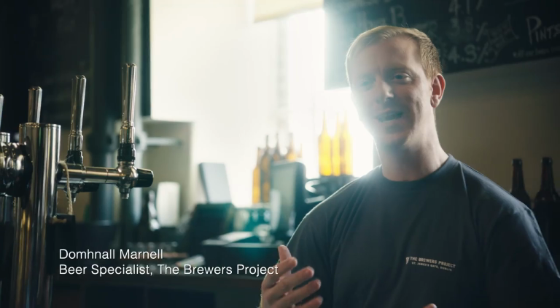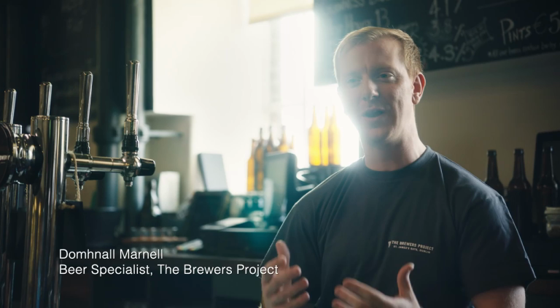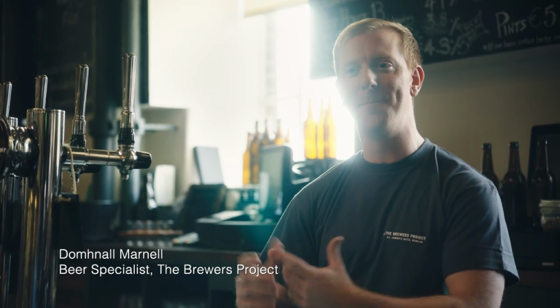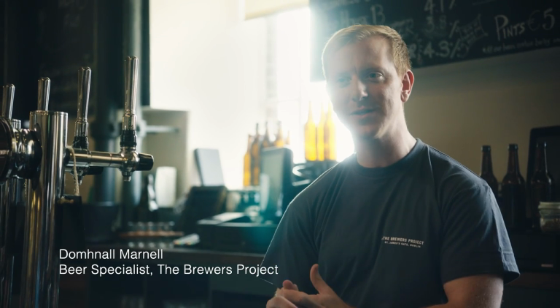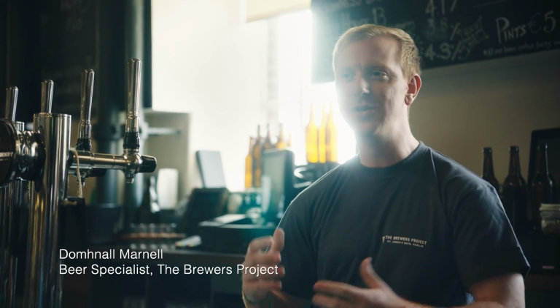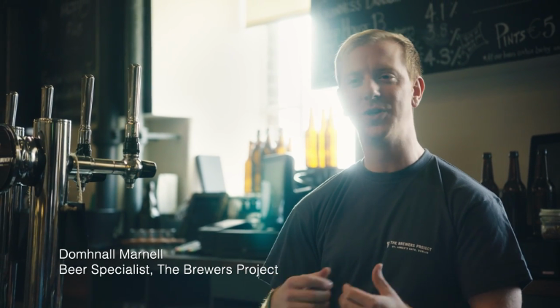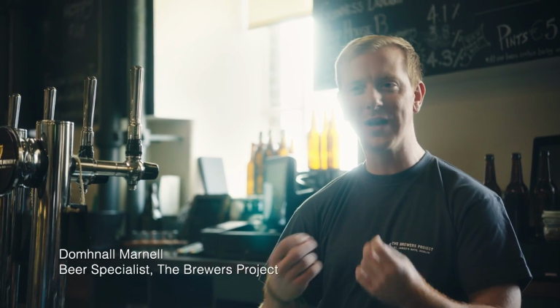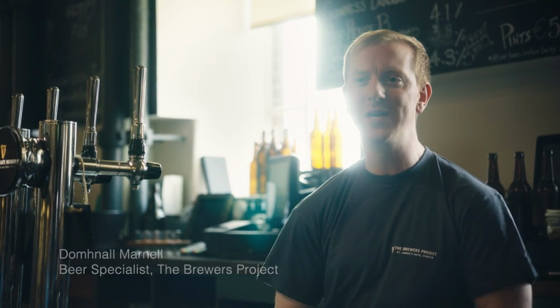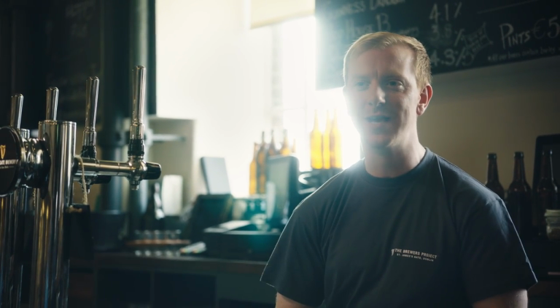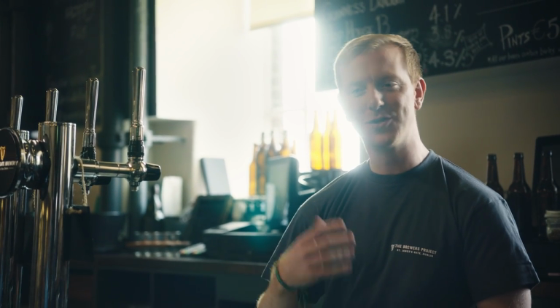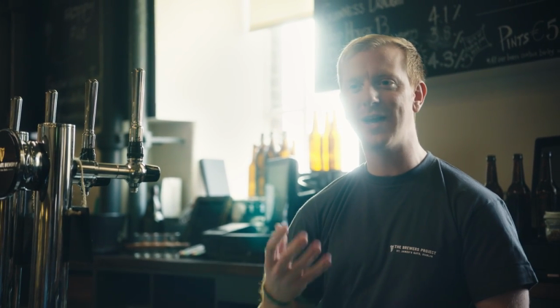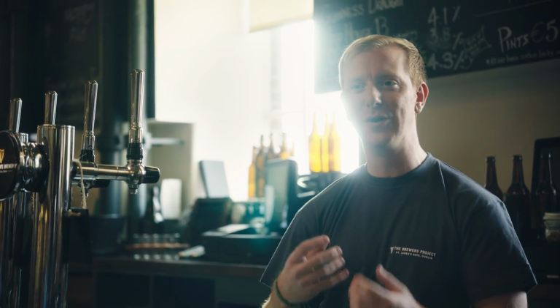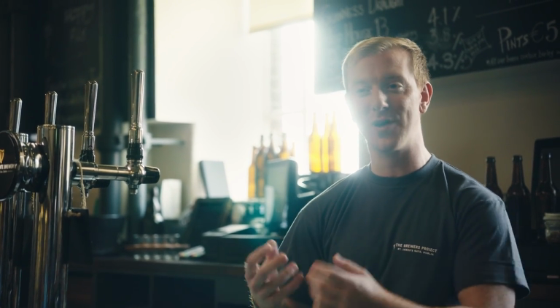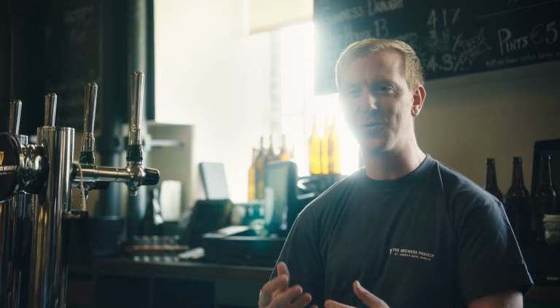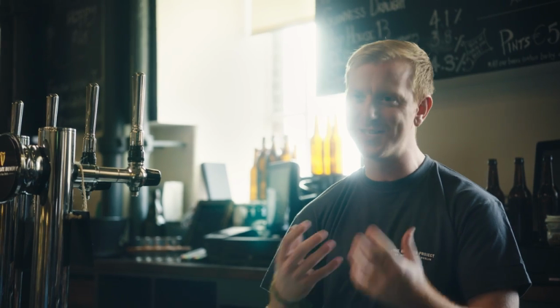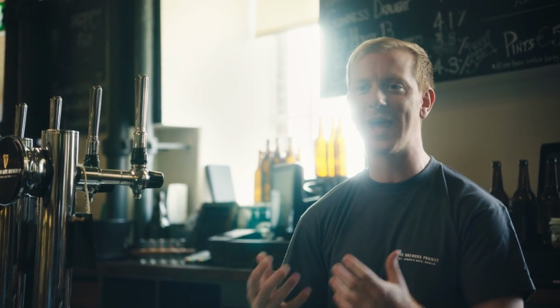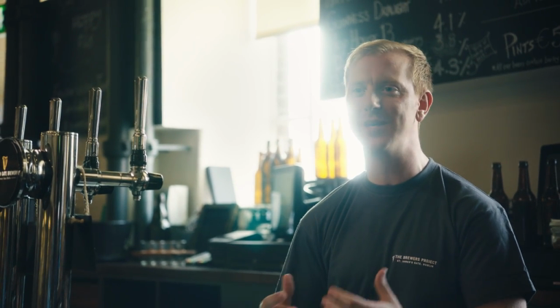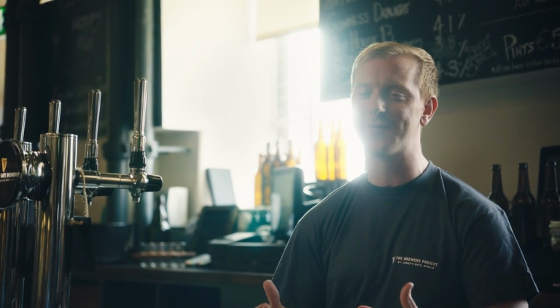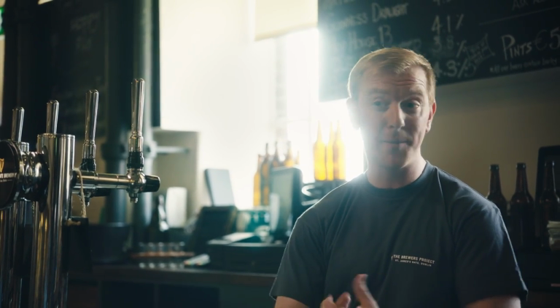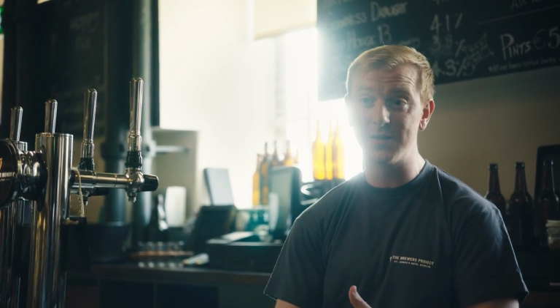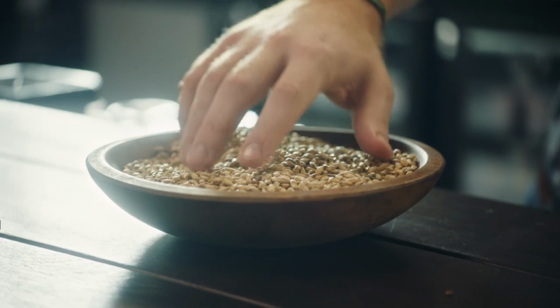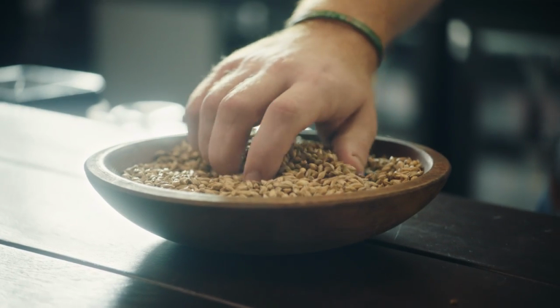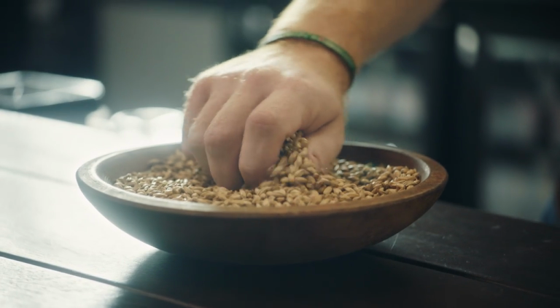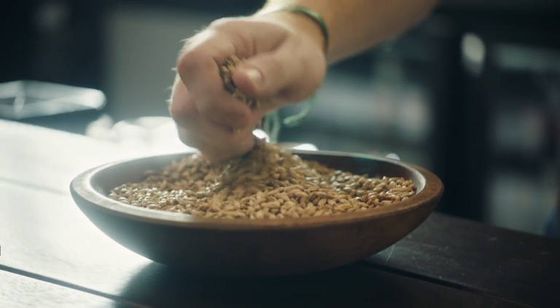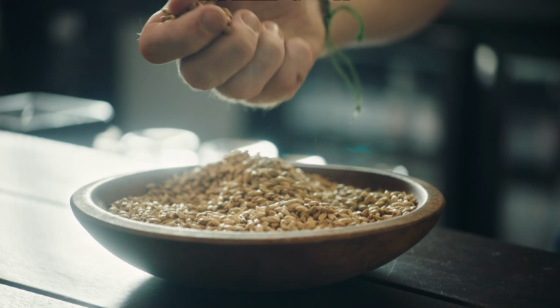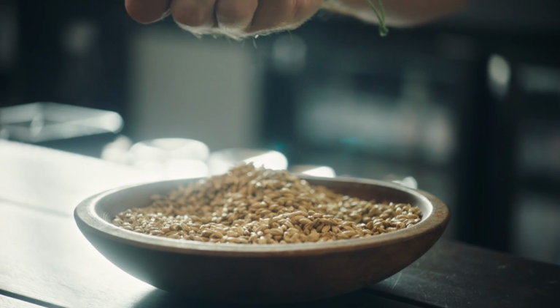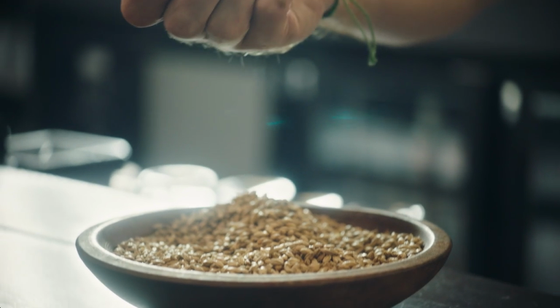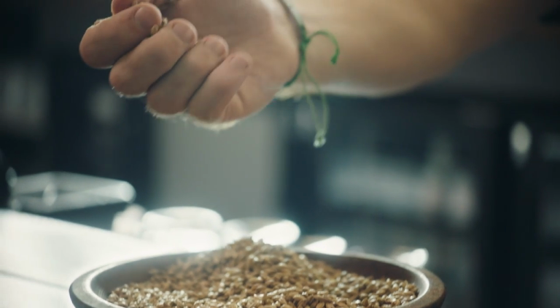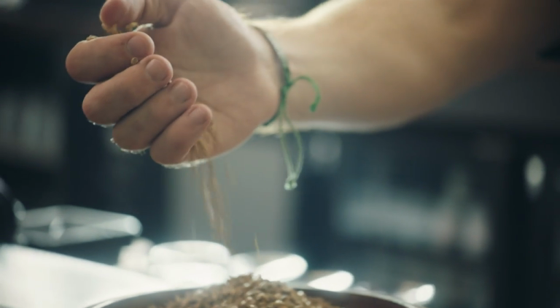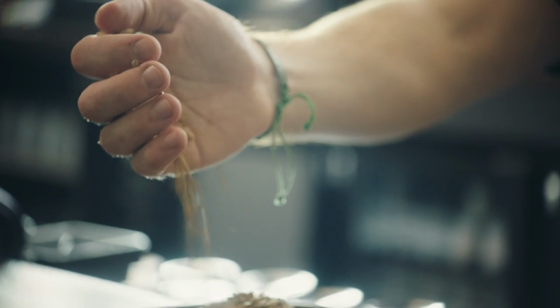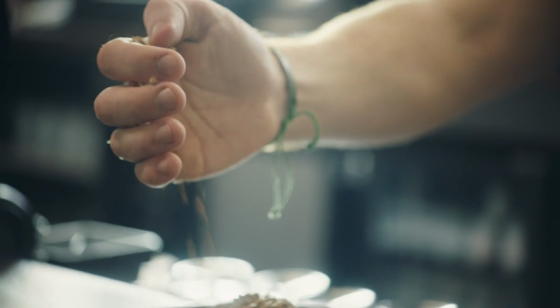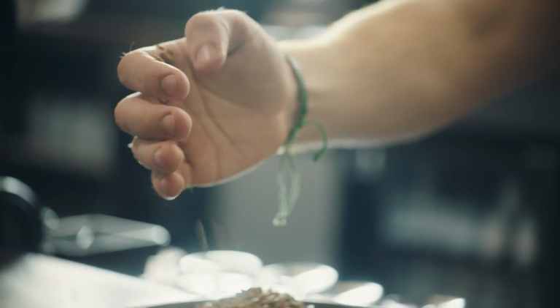Instead of a lot of that bitterness, you substitute quite a lot of sweetness. It does still have that lovely grapefruit, citric element that you would get from a lot of pale ales, but we brought that sweetness to it by using some rye malts. And I think the two of them mesh really, really nicely together.